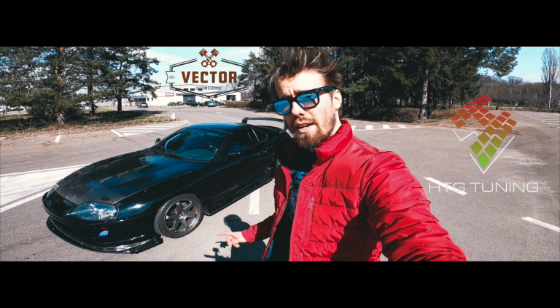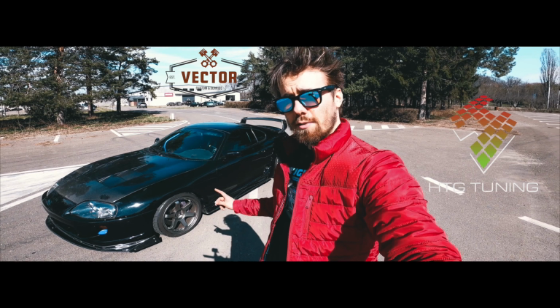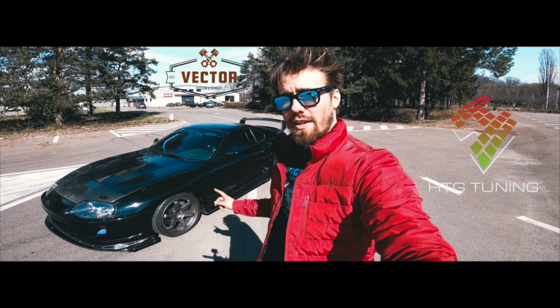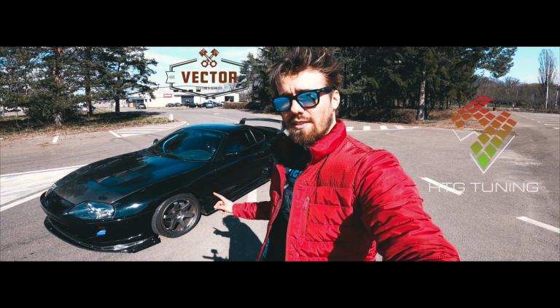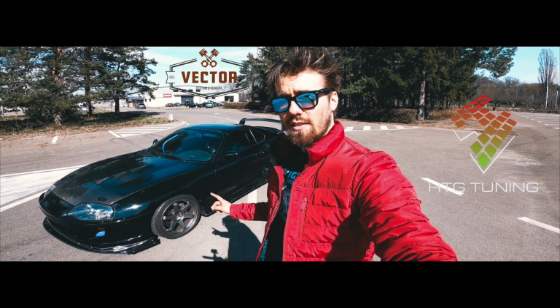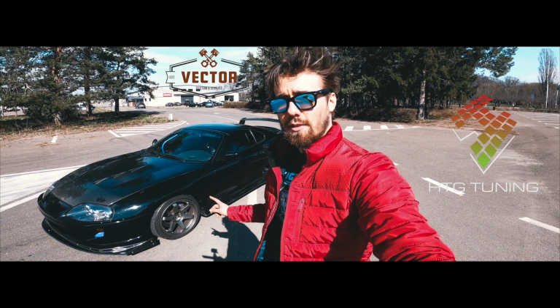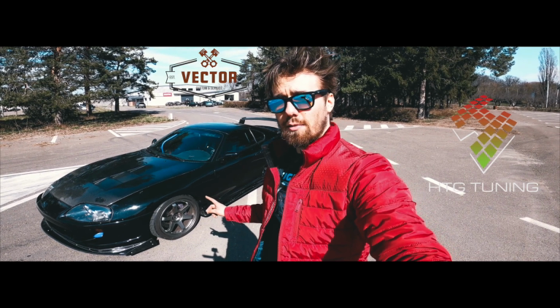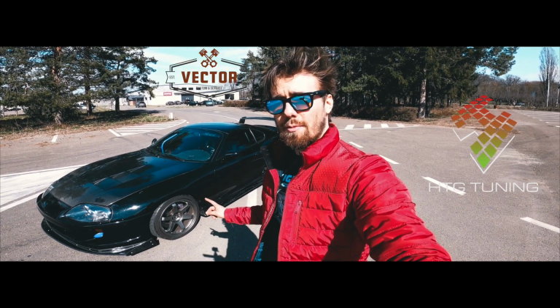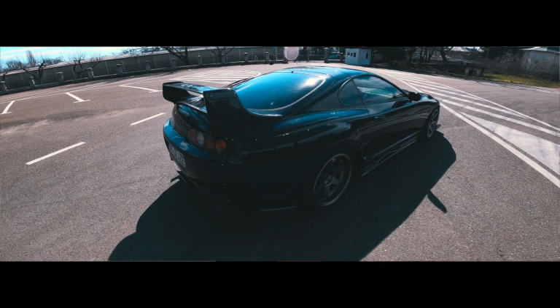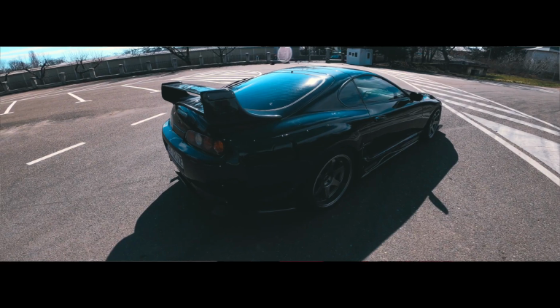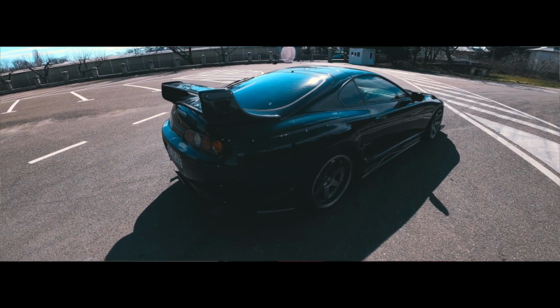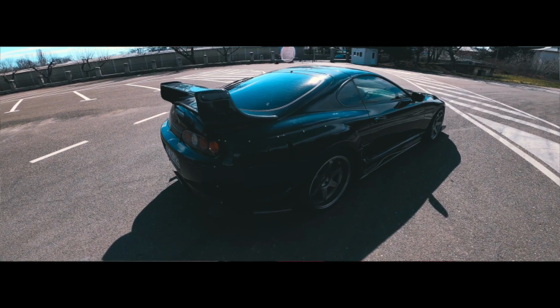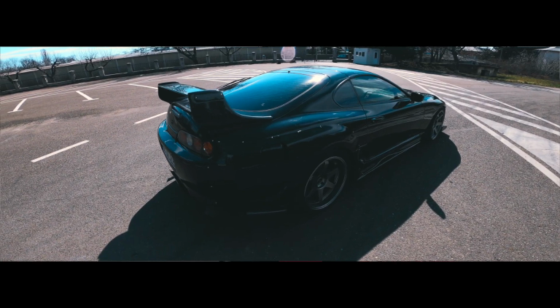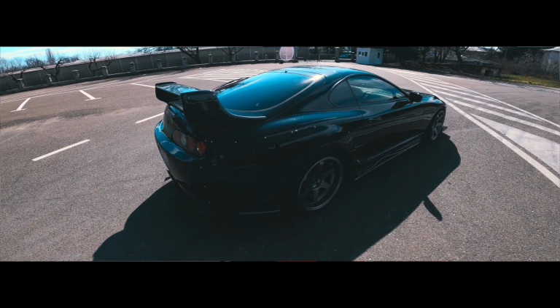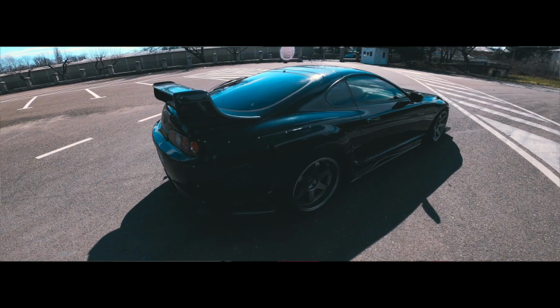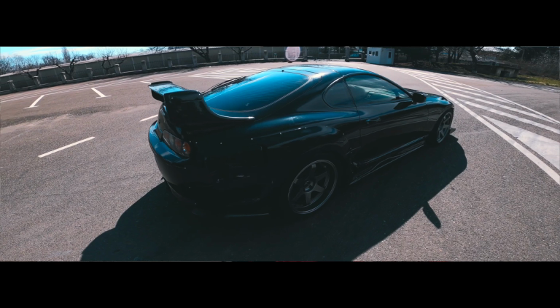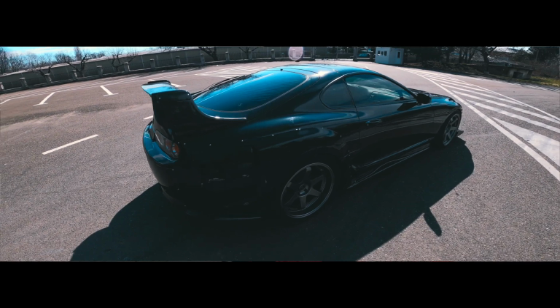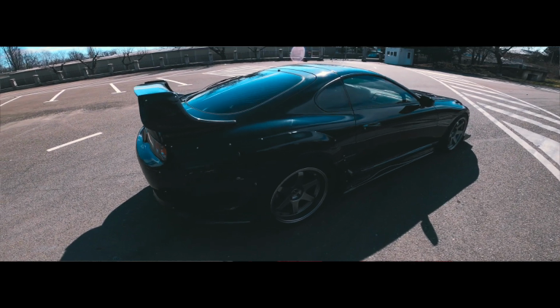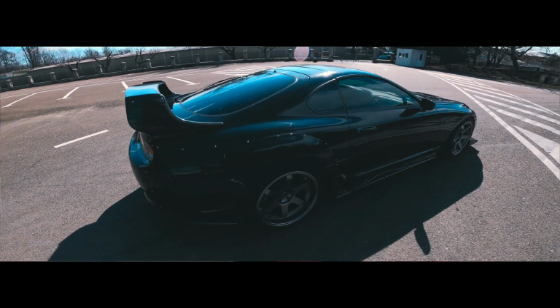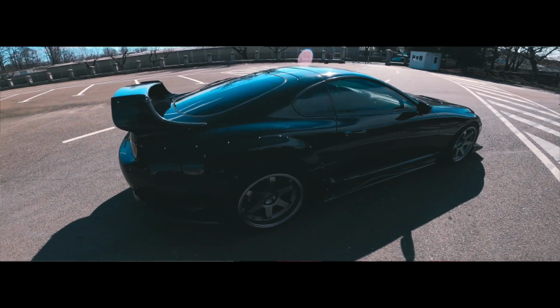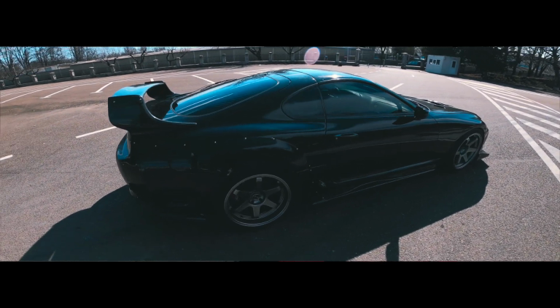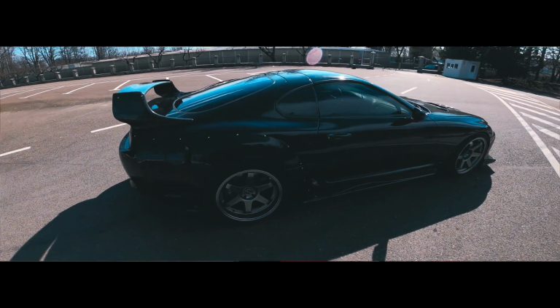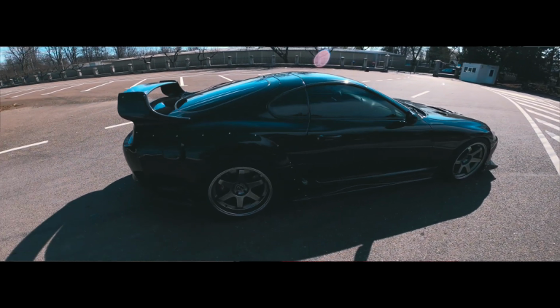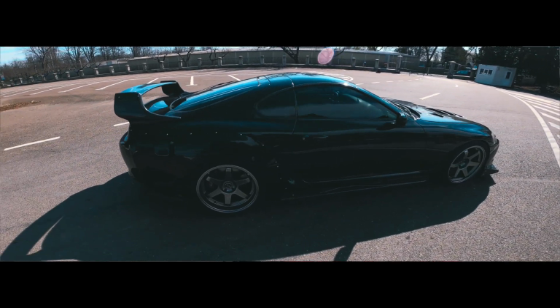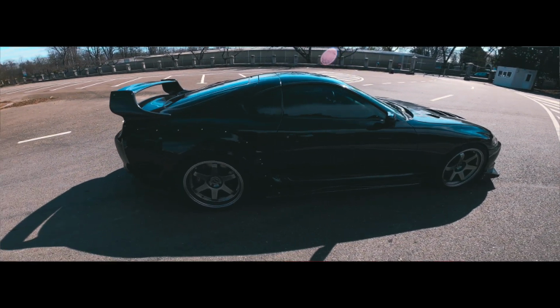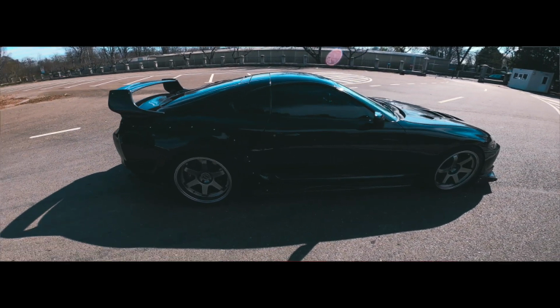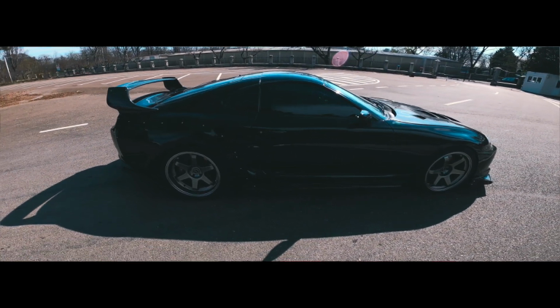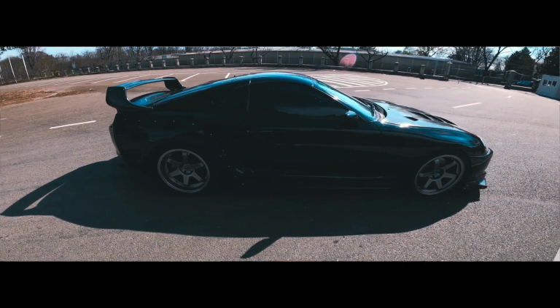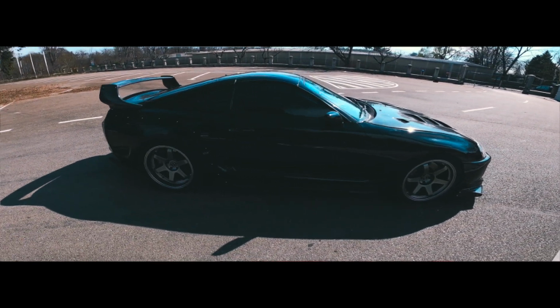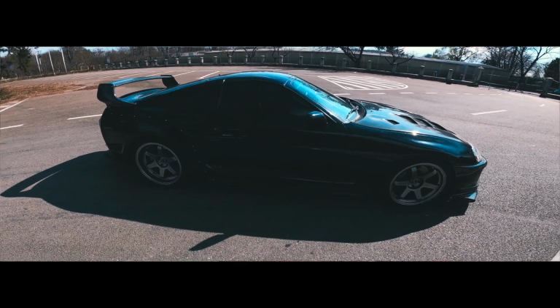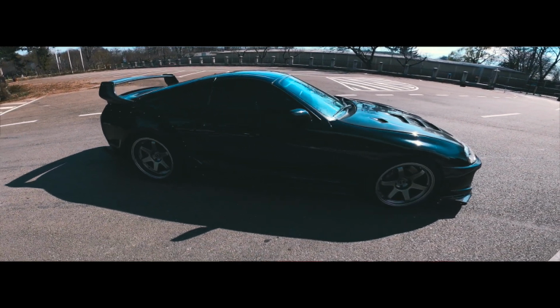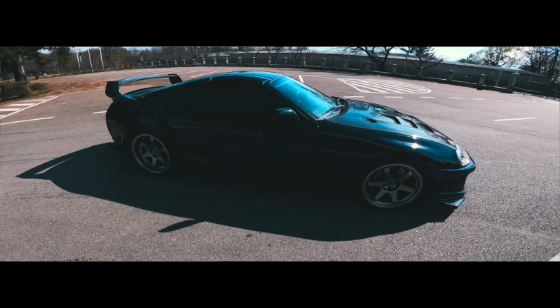Among others, we have Alex's Toyota Supra Mk4. It's running a fully built 2JZ engine, coupled with a 7-speed dual-clutch transmission from BMW M4.